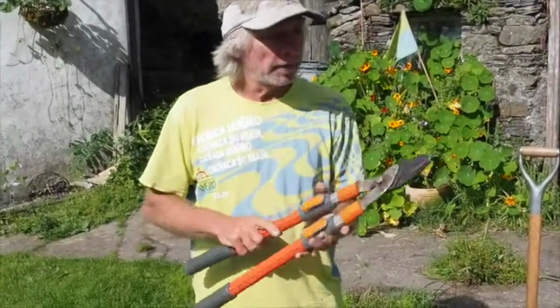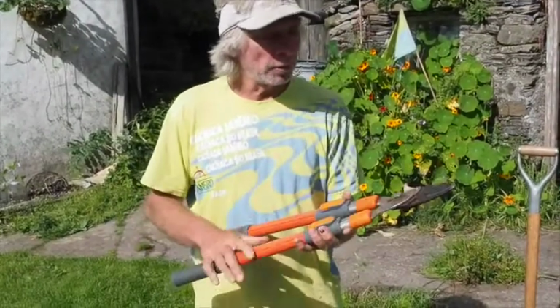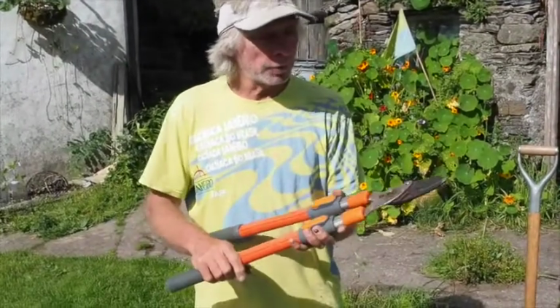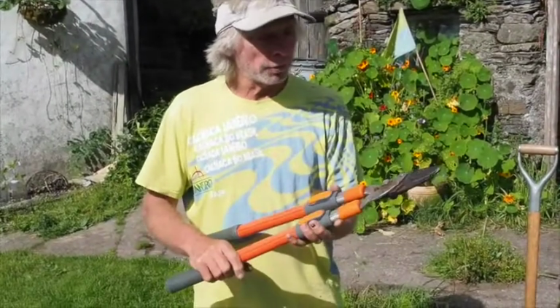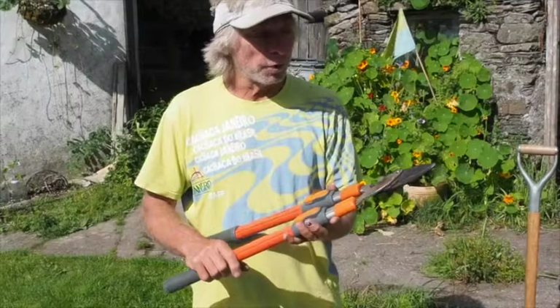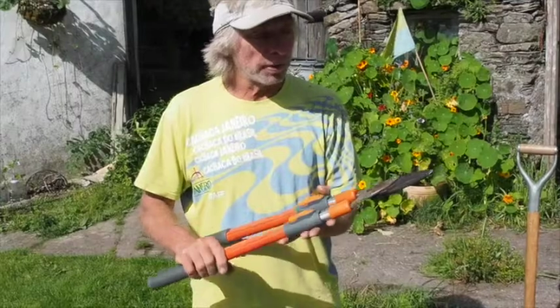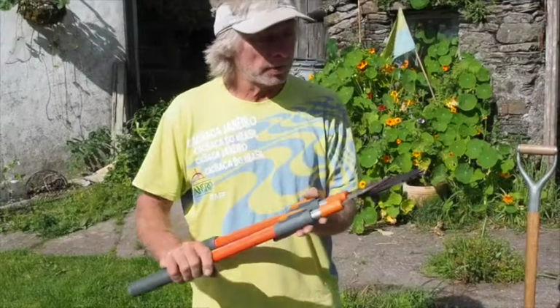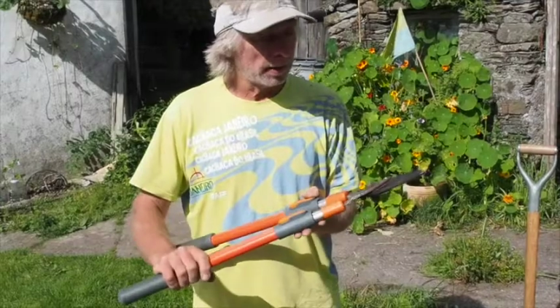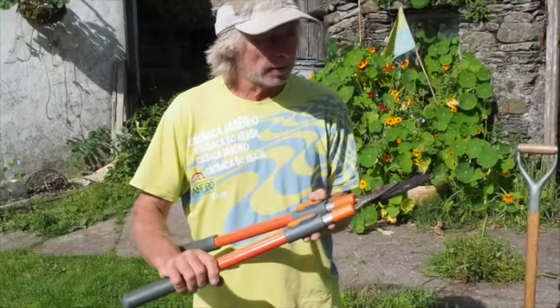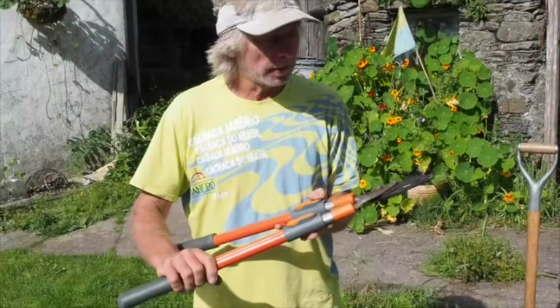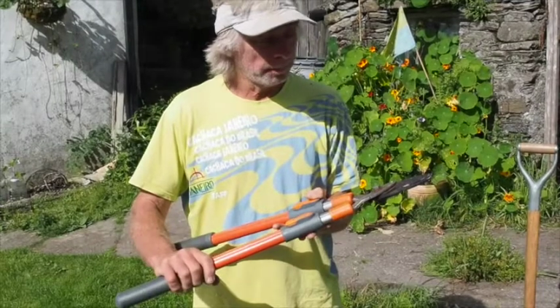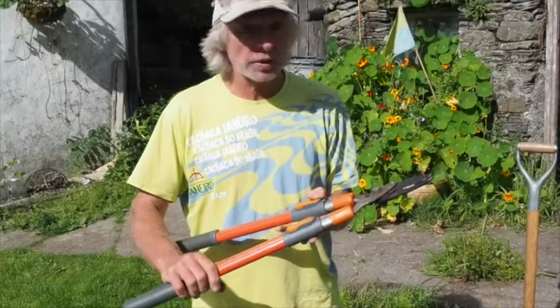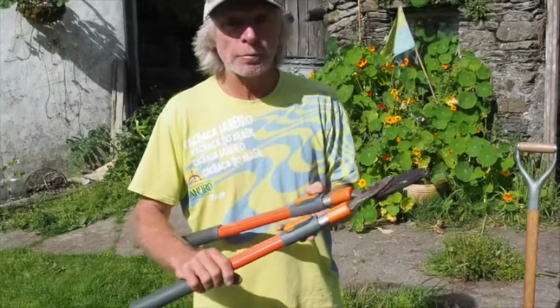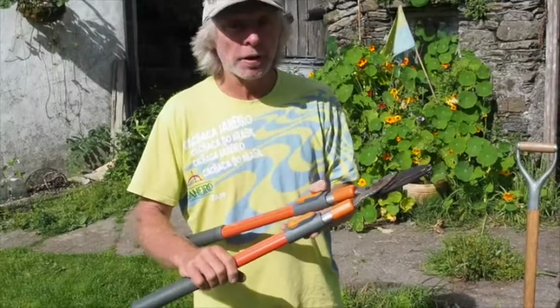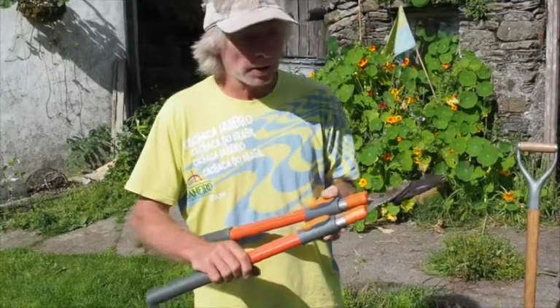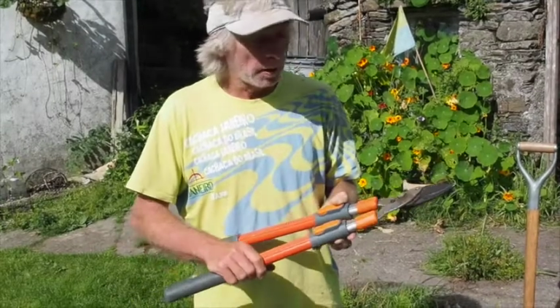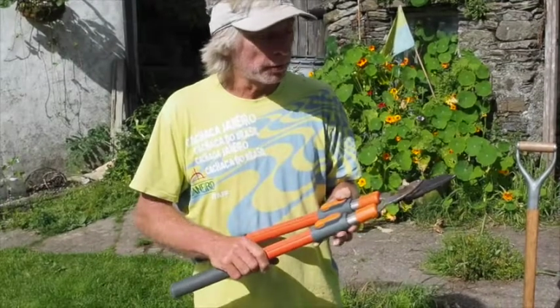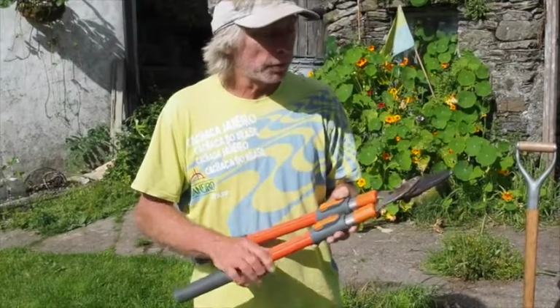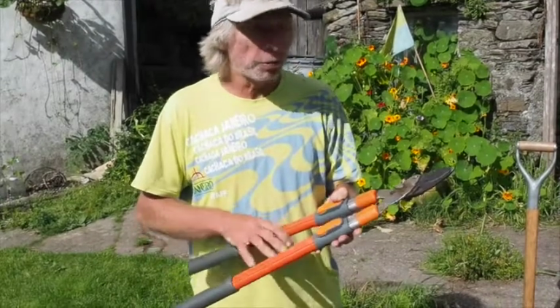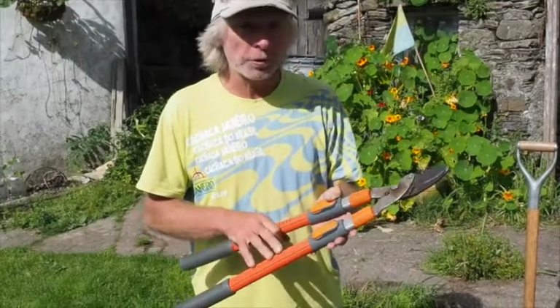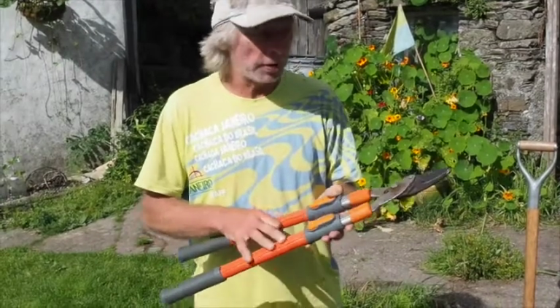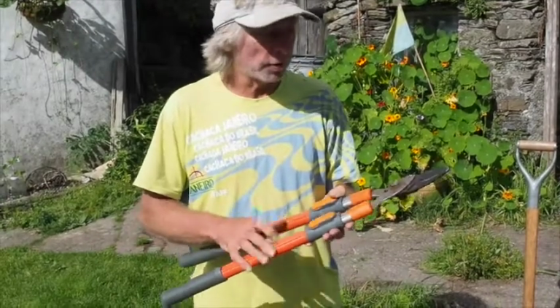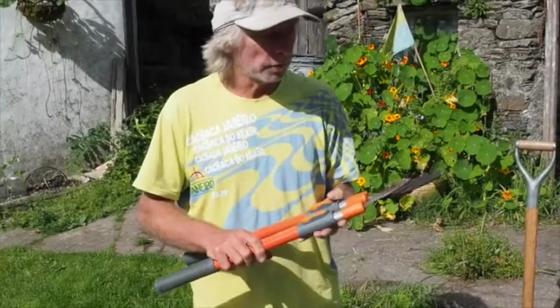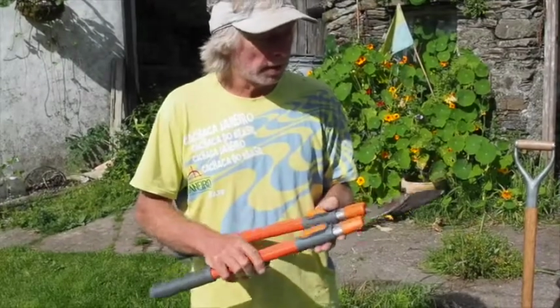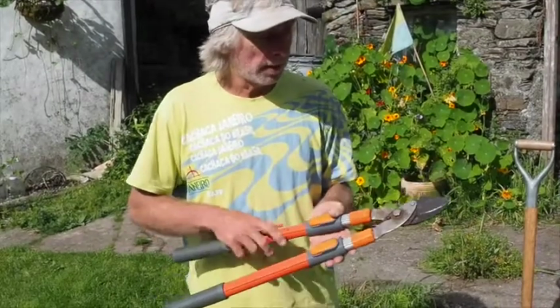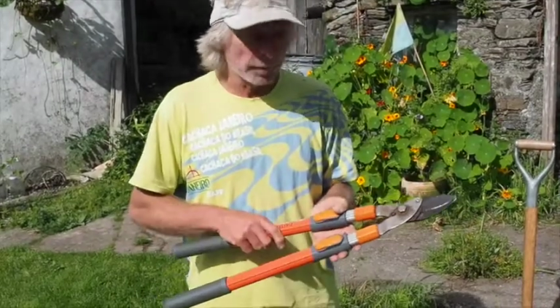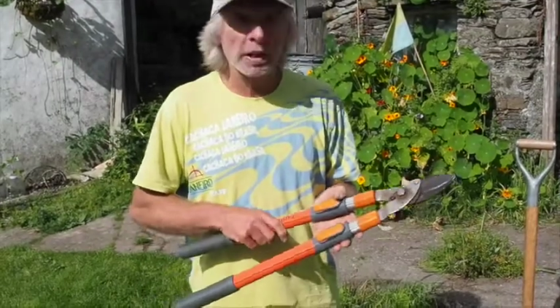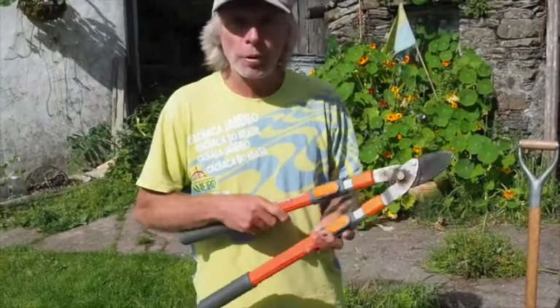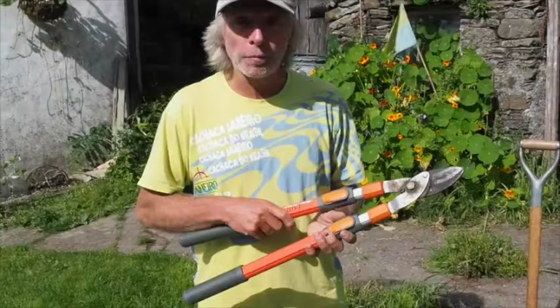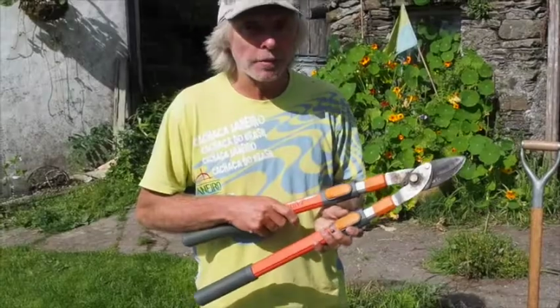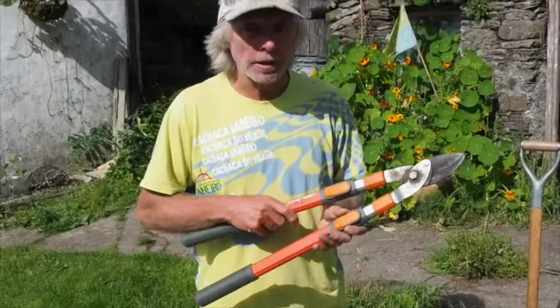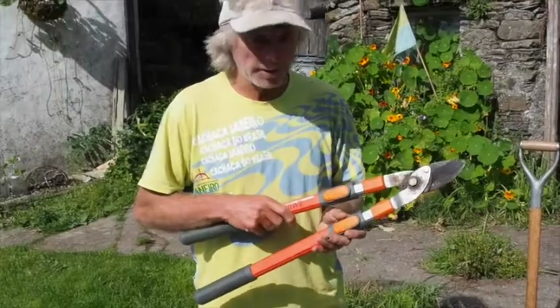Now they look pretty strong and robust, and they generally are. But there are one or two things you need to note — they can be broken very easily.